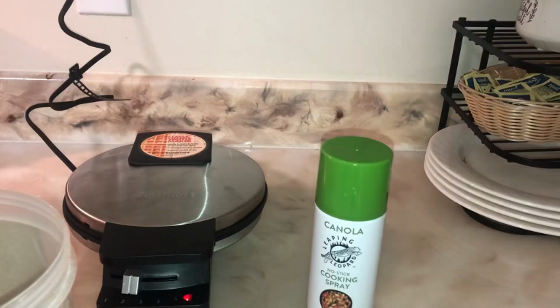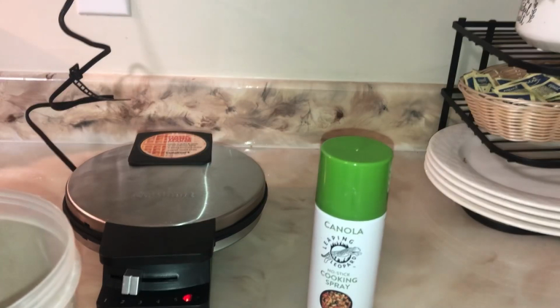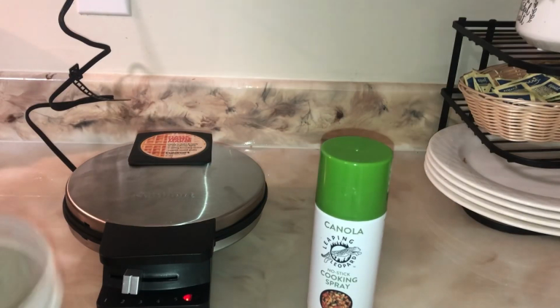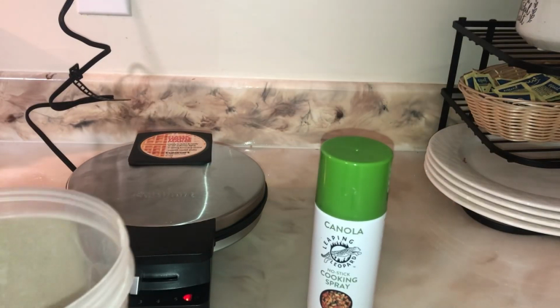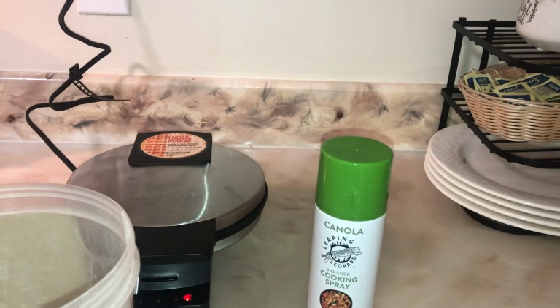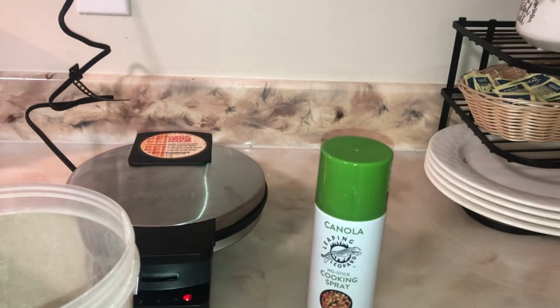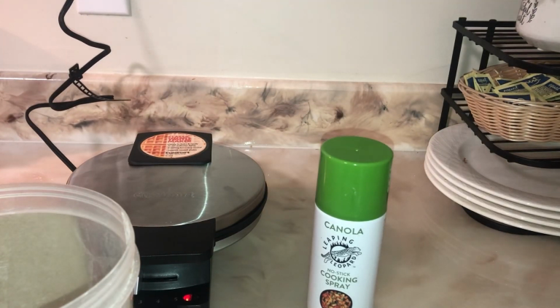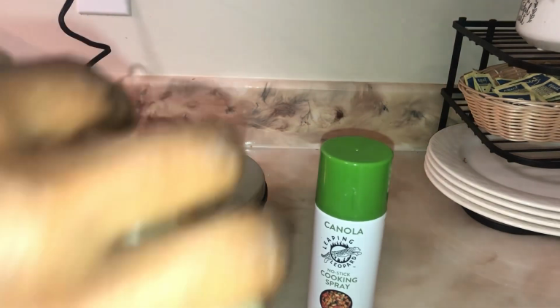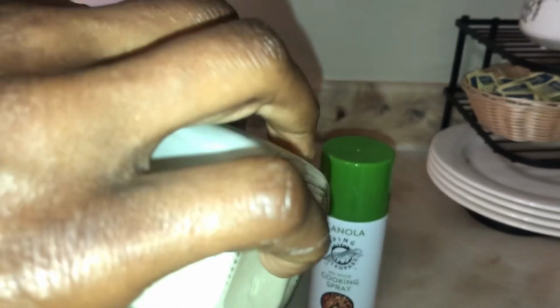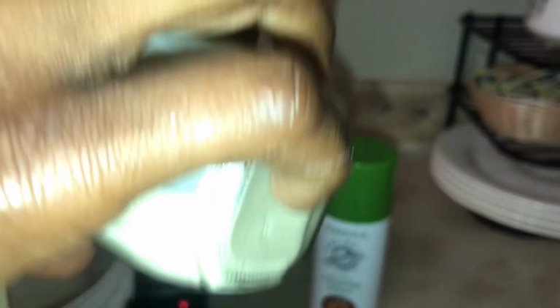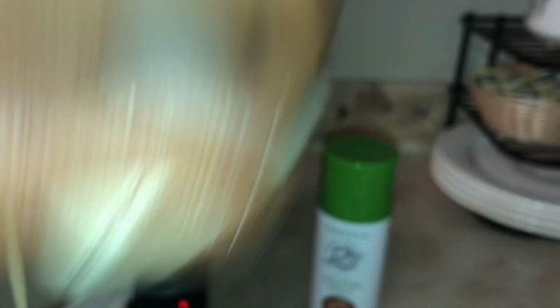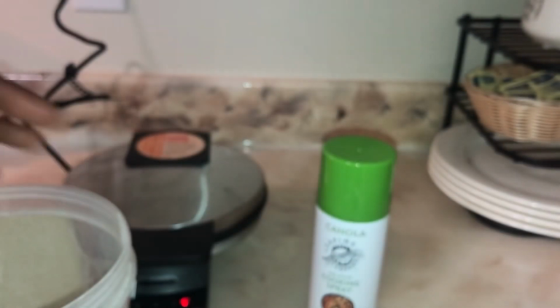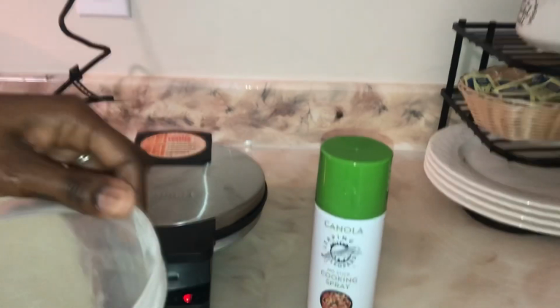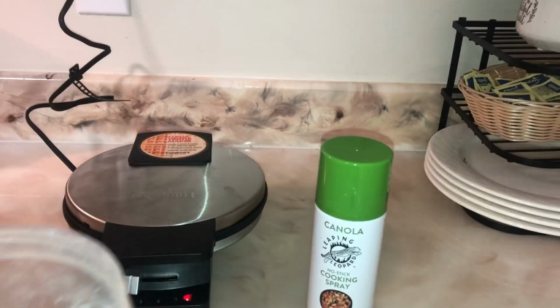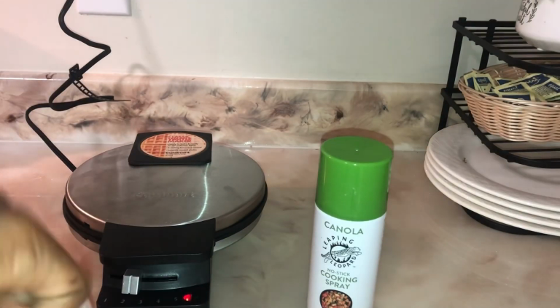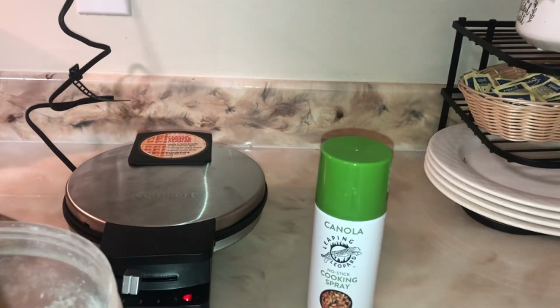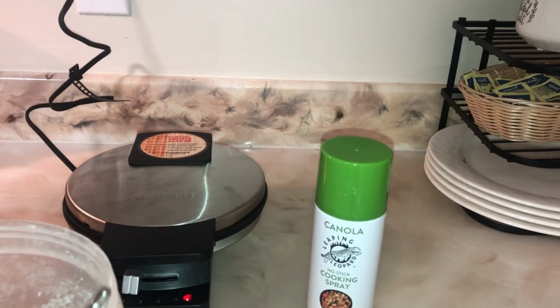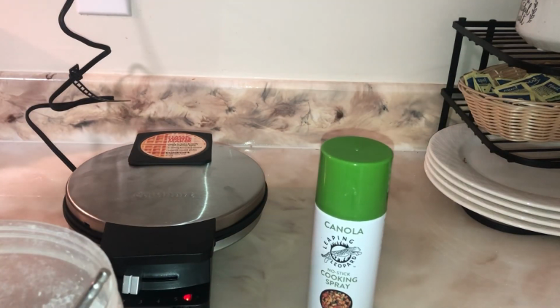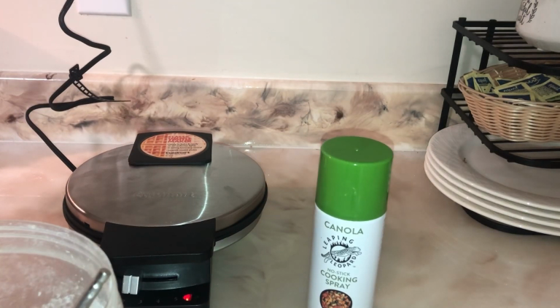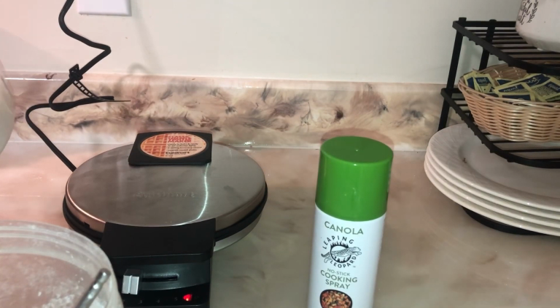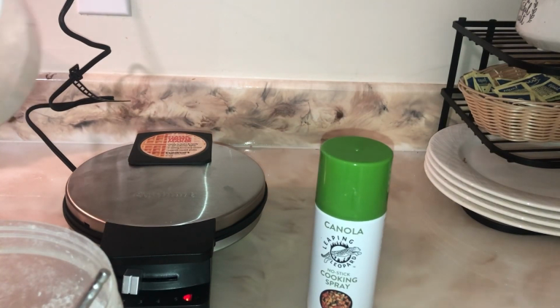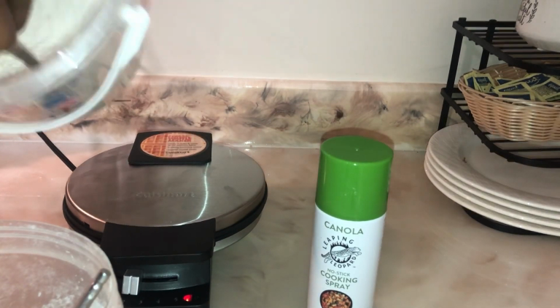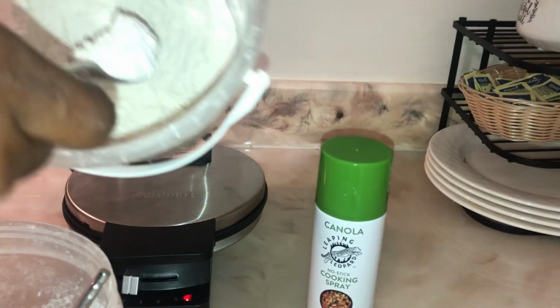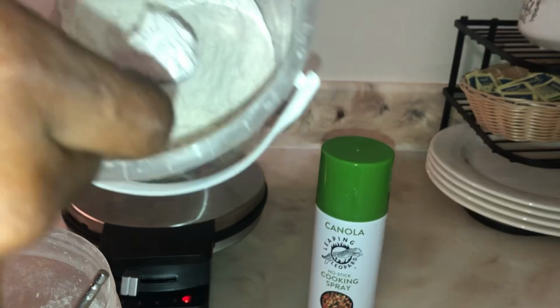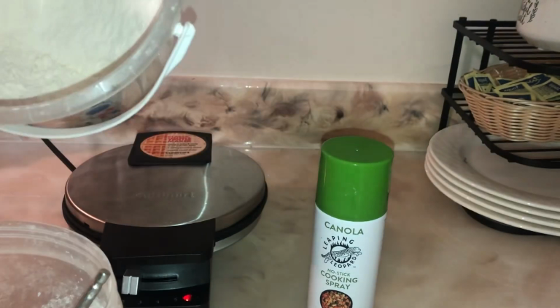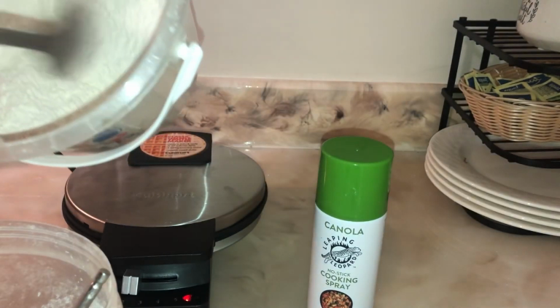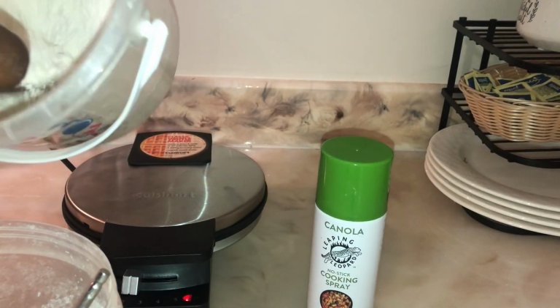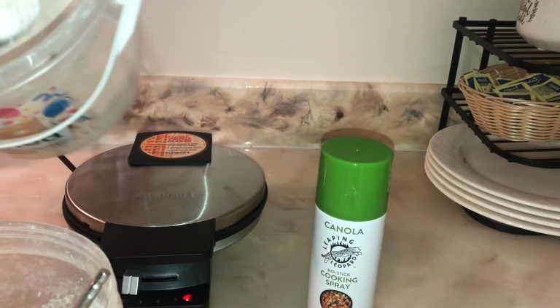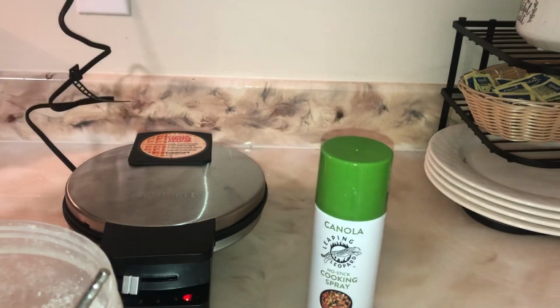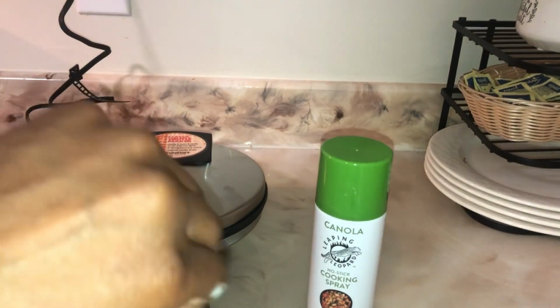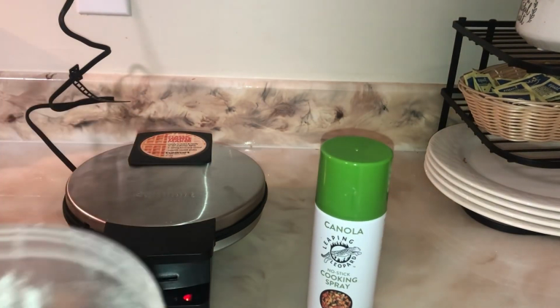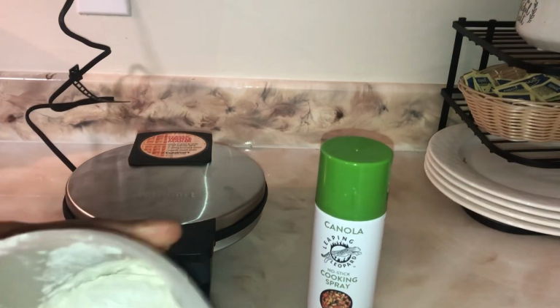Hey guys, welcome to Alyssa Cuisin cooking channel! If you watch my channel, you saw that video before where I did unbox my waffle maker. But today guys, we're gonna make waffles — so this is what we're gonna make for breakfast.